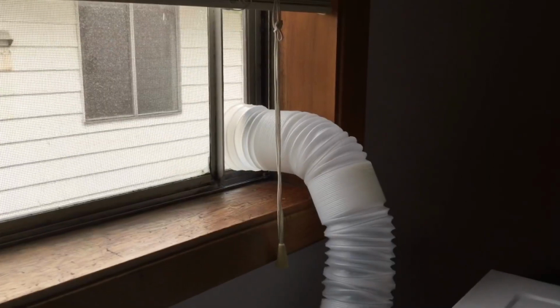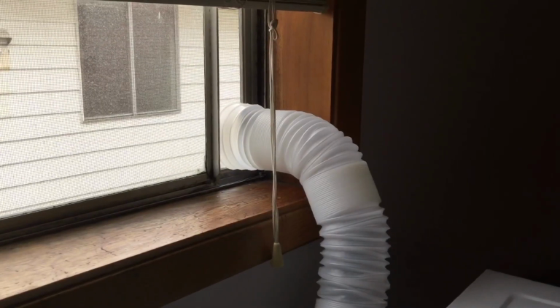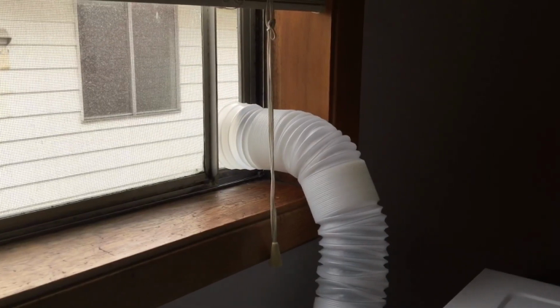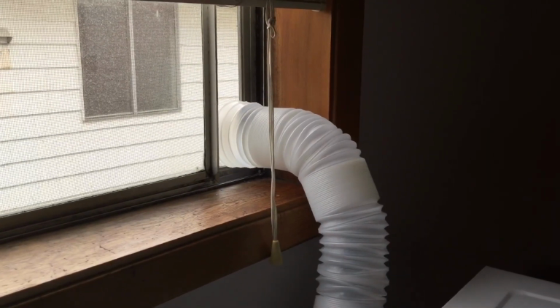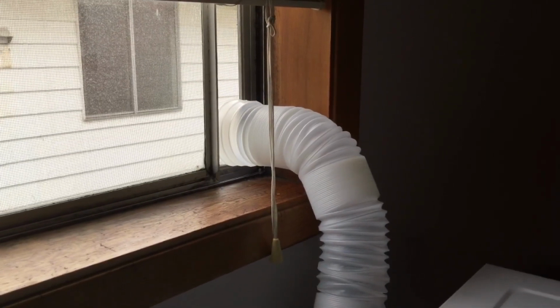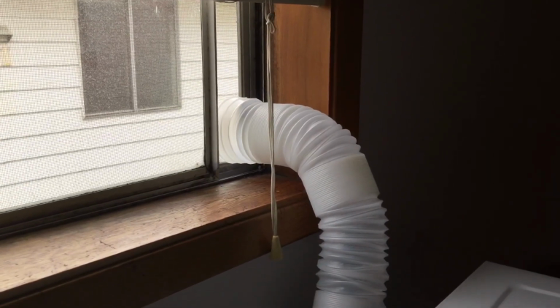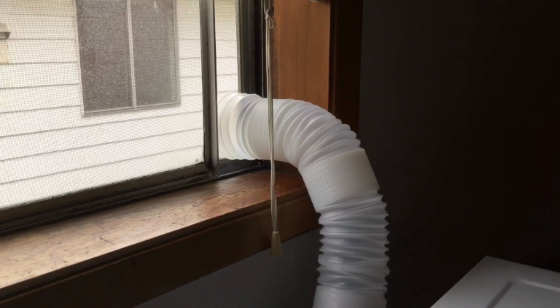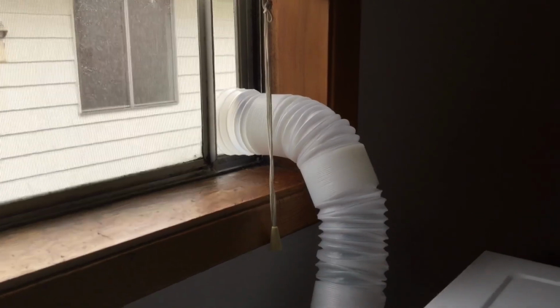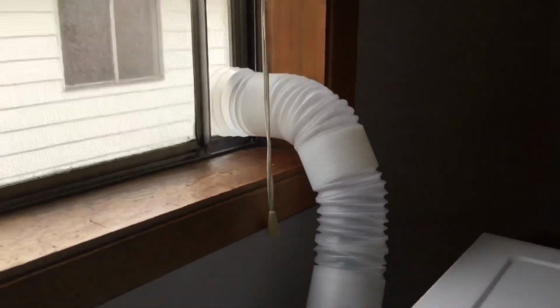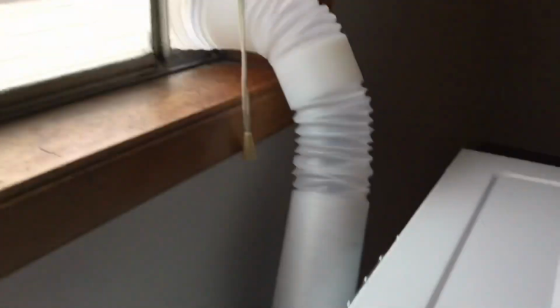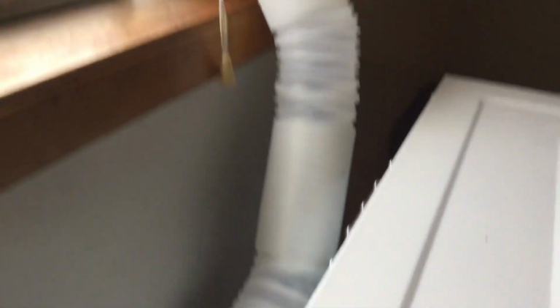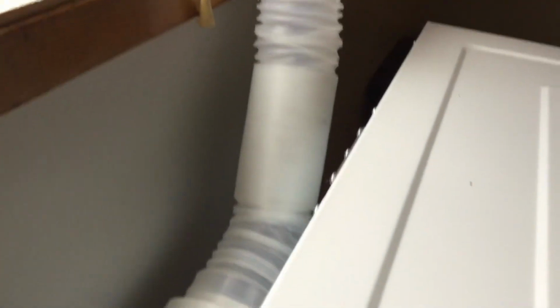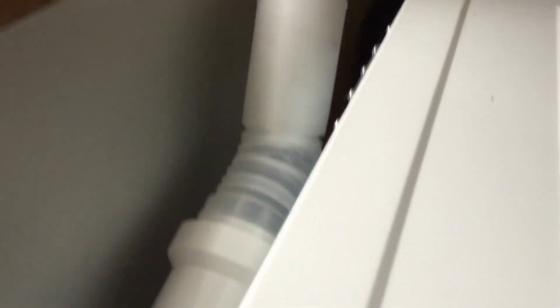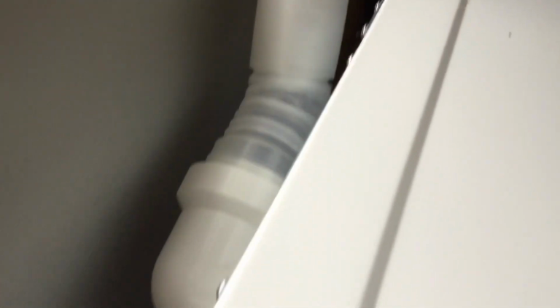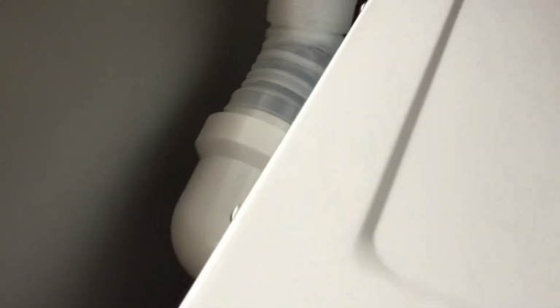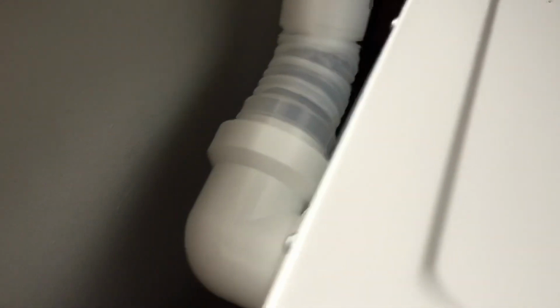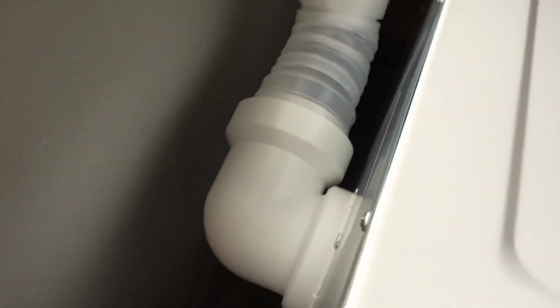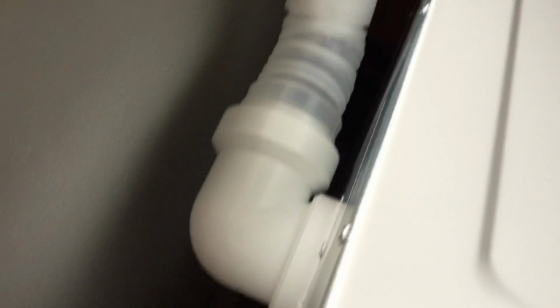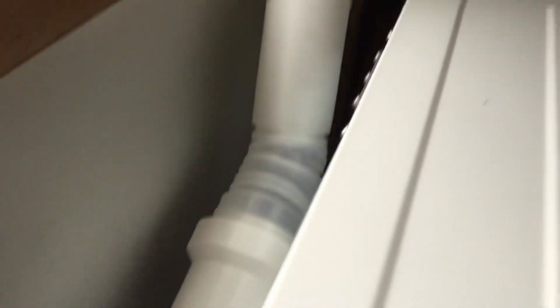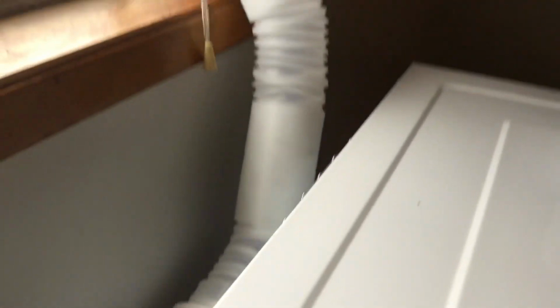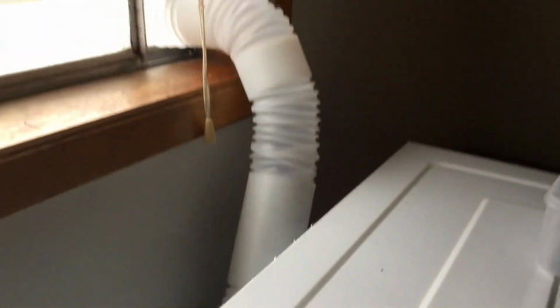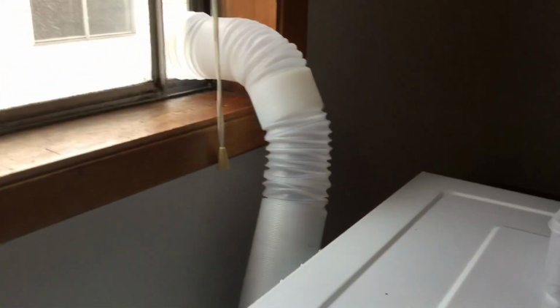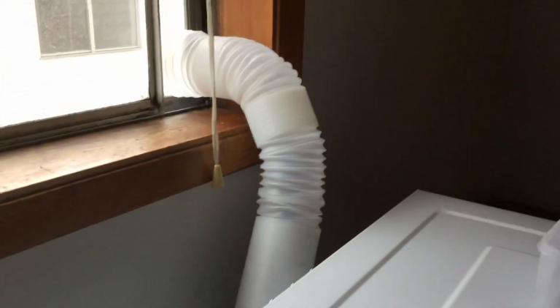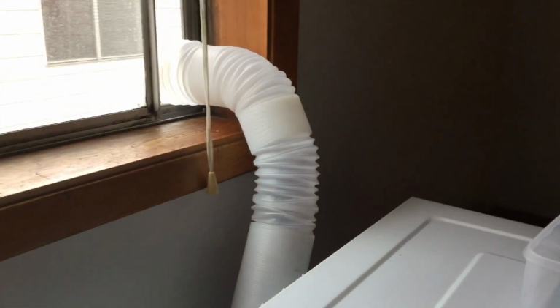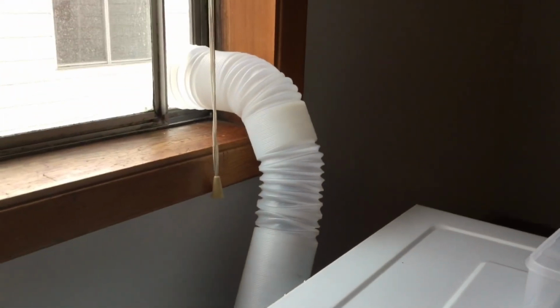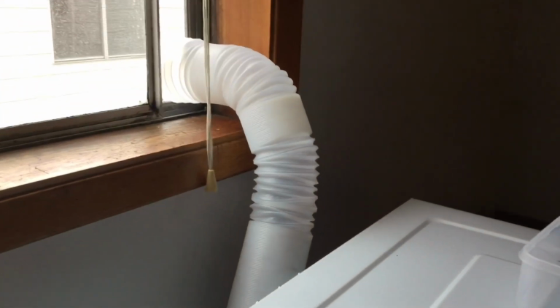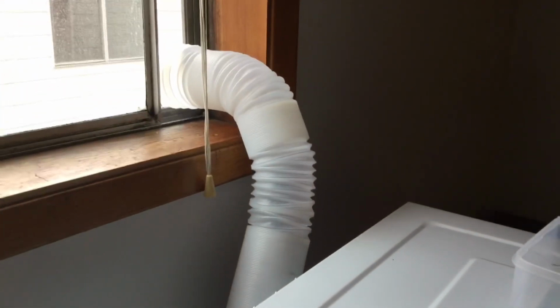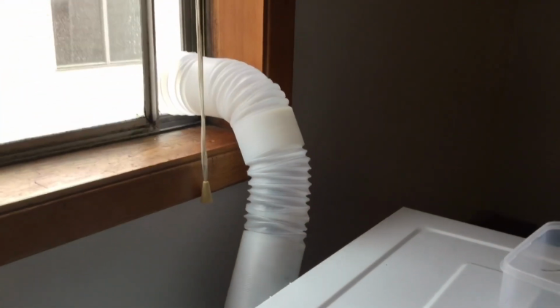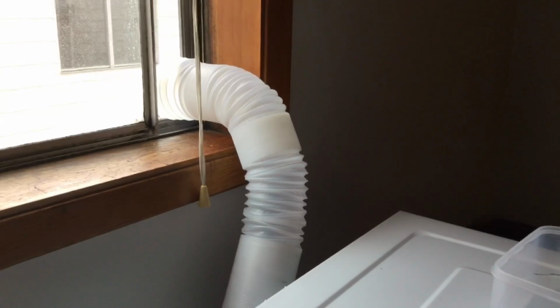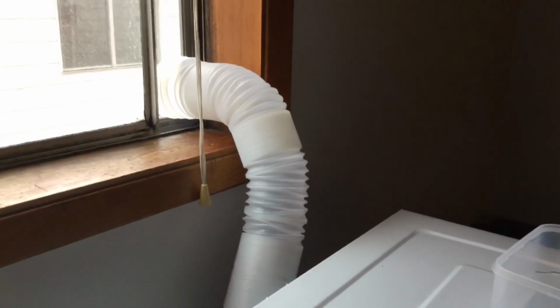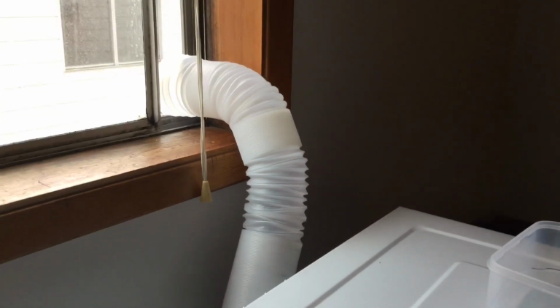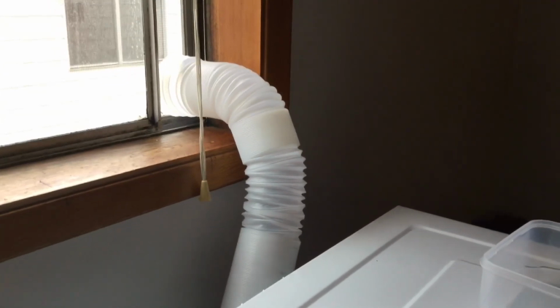Quick look at the dryer vent going out the window. As you can see, it just attaches to the back of the unit, and you just open the window and vent it out that way. You don't have to — that's just the way I do it.